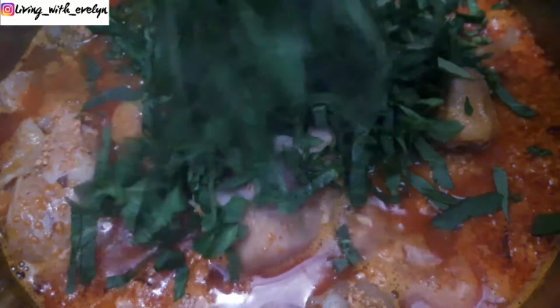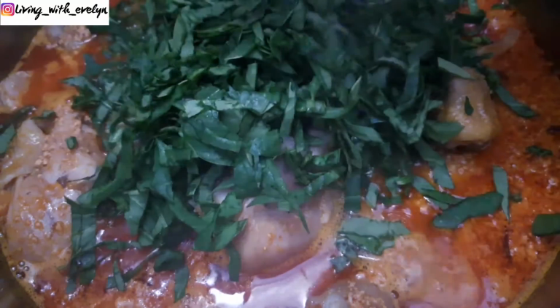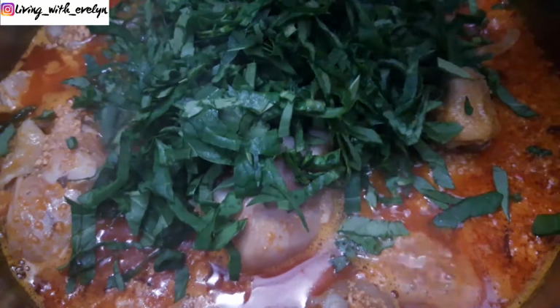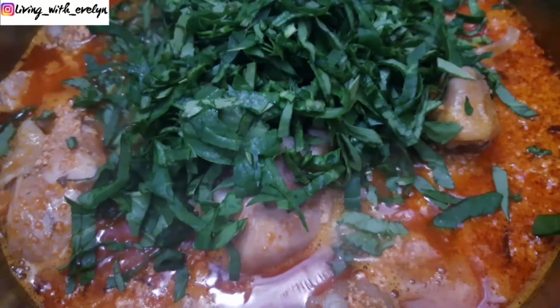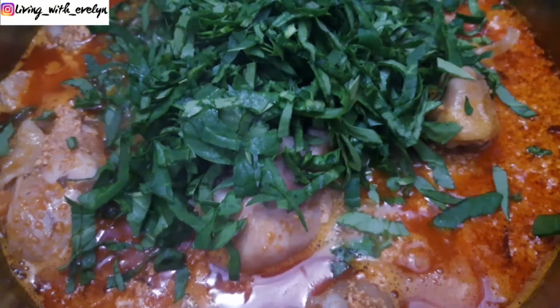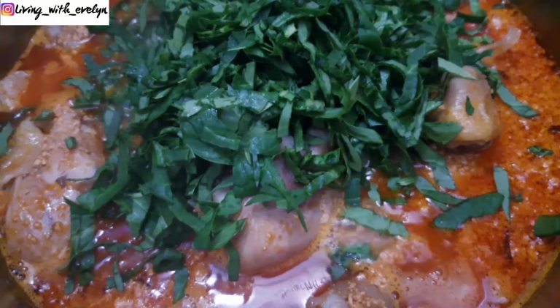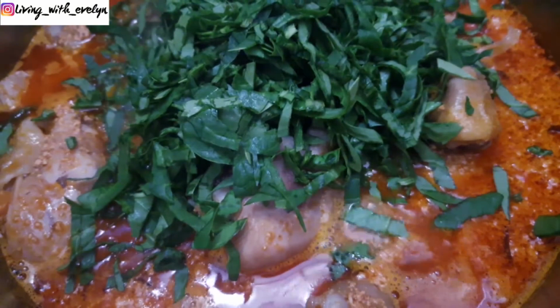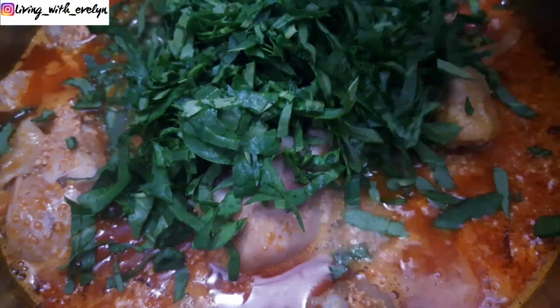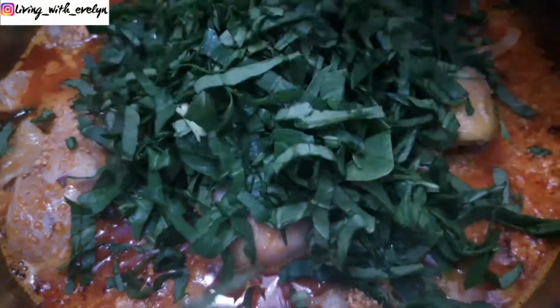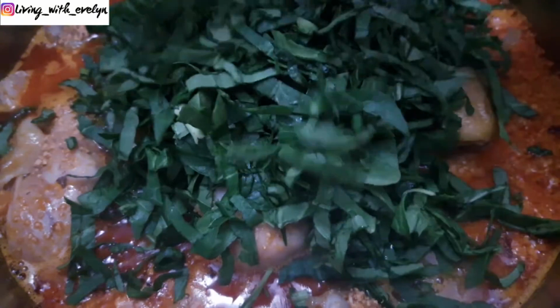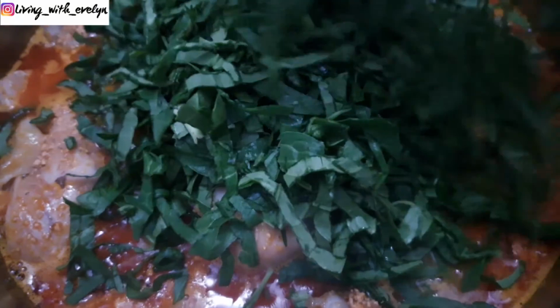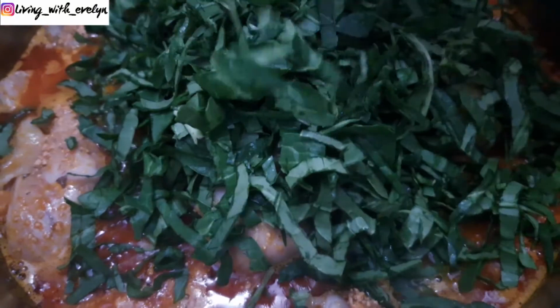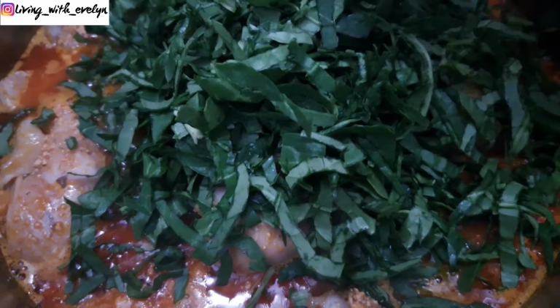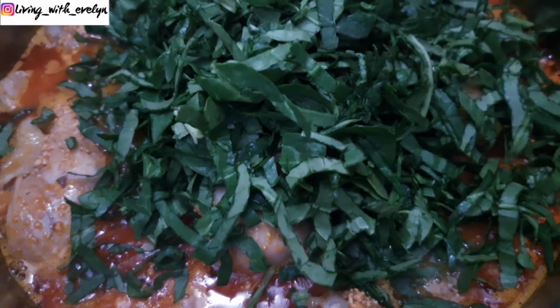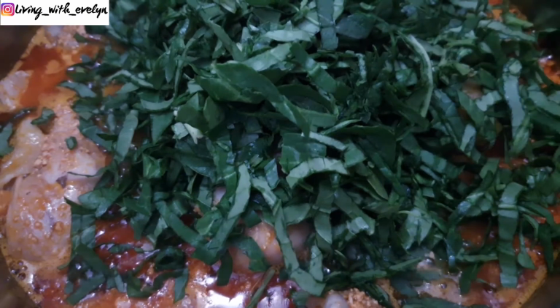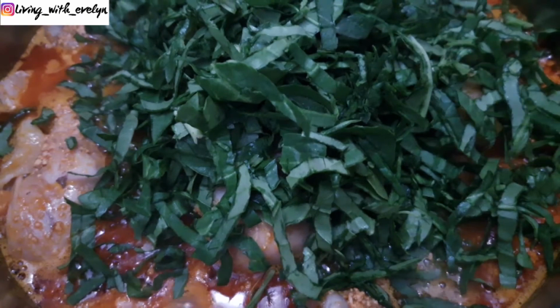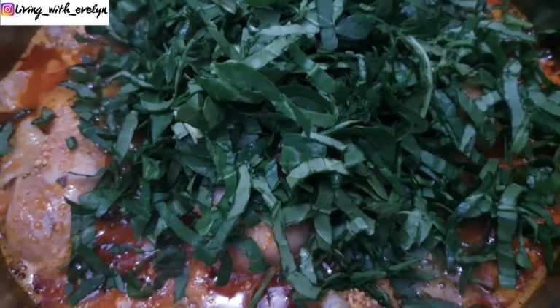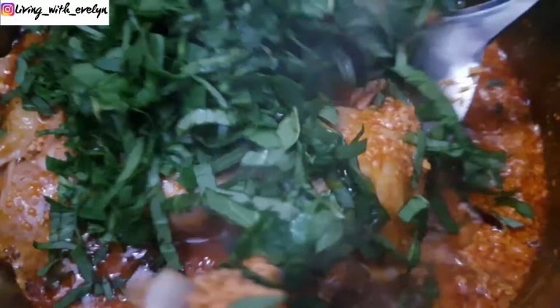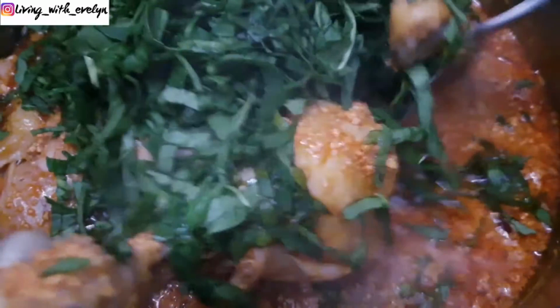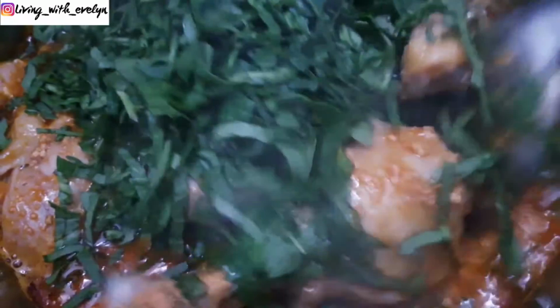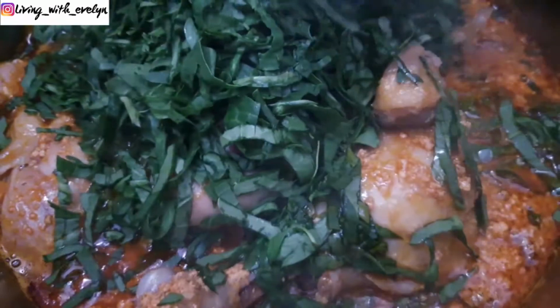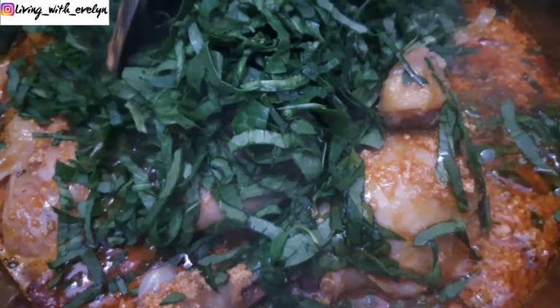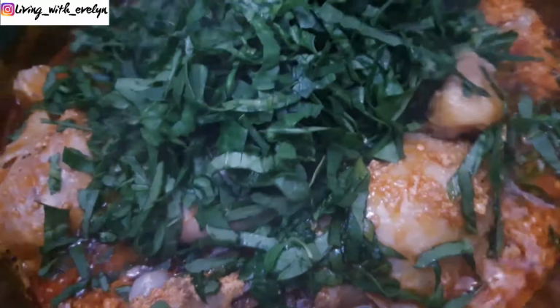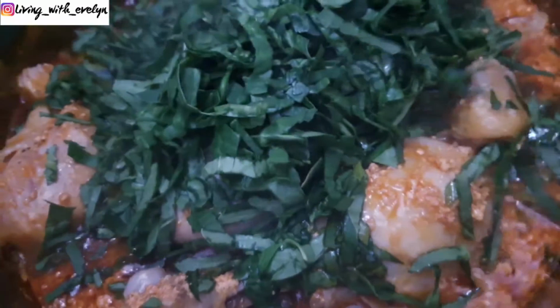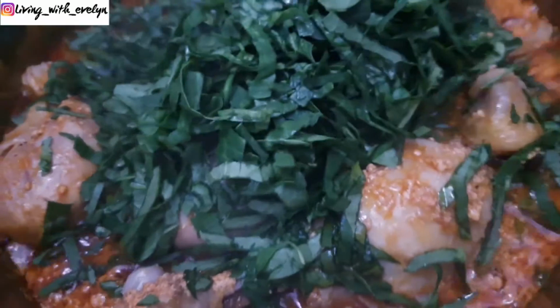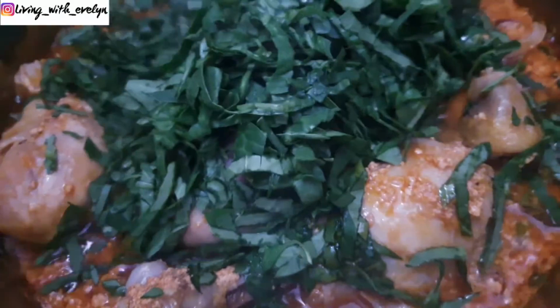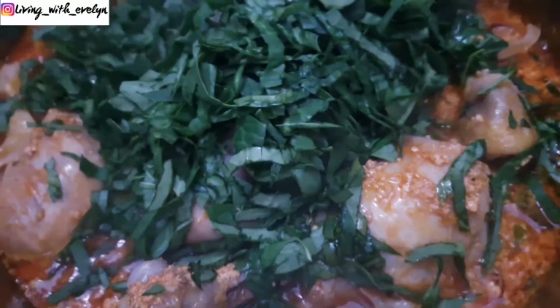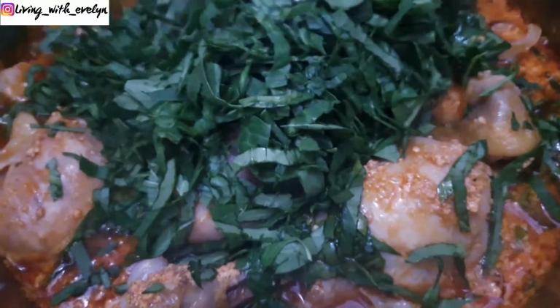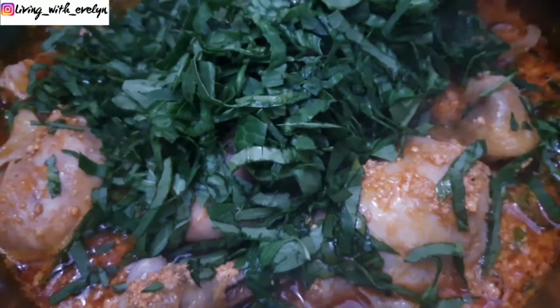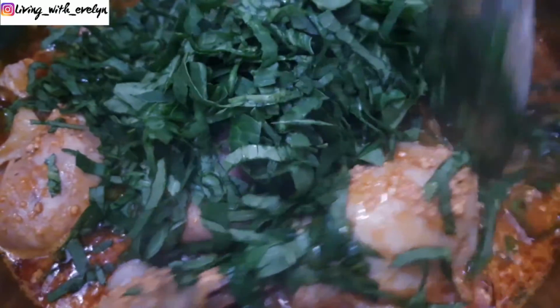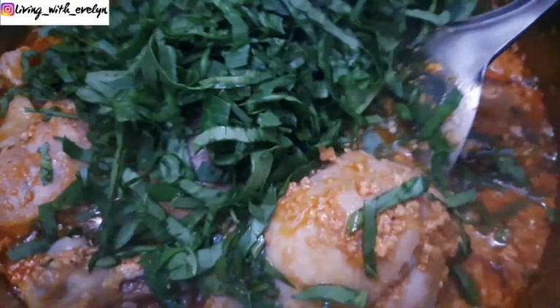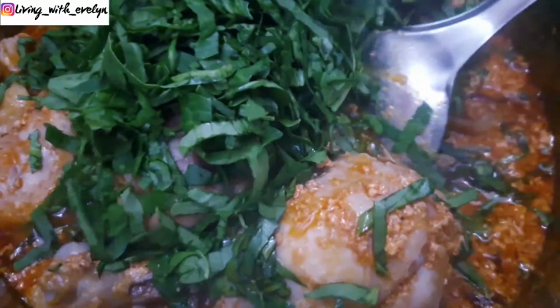The last thing I'll be adding will be some chopped spinach, and after giving it a good stir your soup is ready to be eaten with some cassava fufu, oatmeal fufu, wheat fufu — you name it.